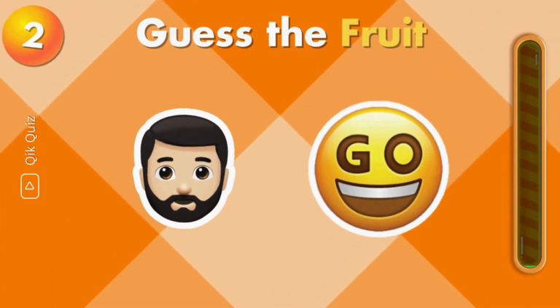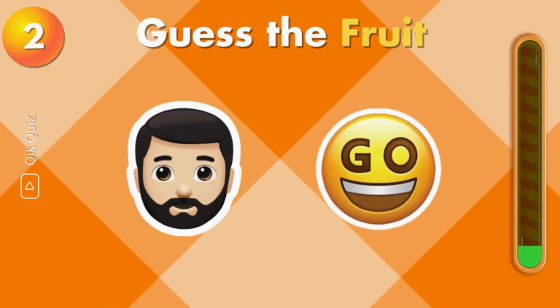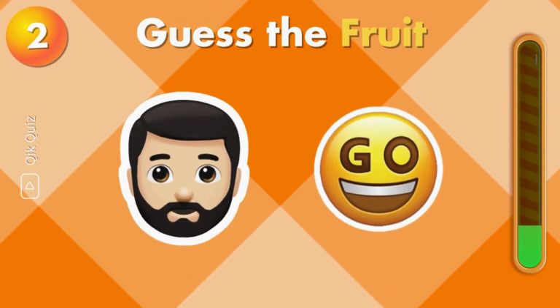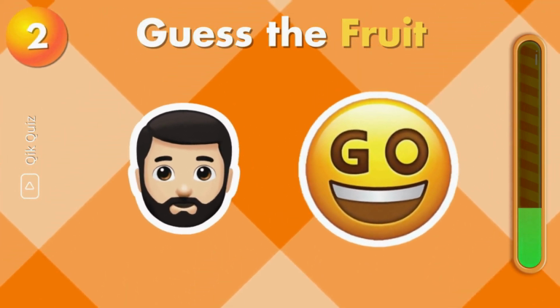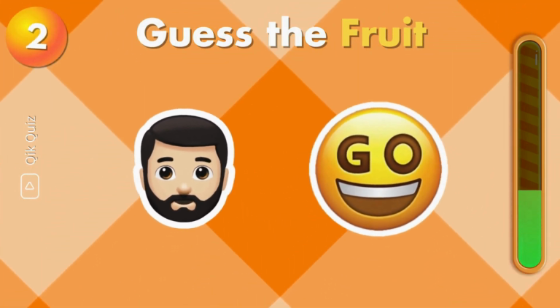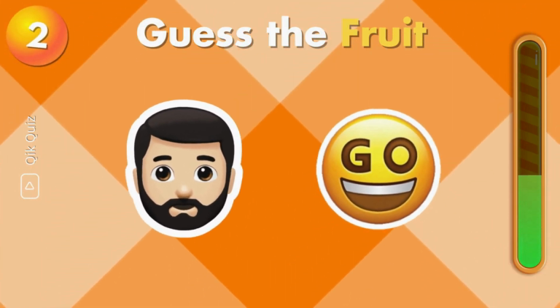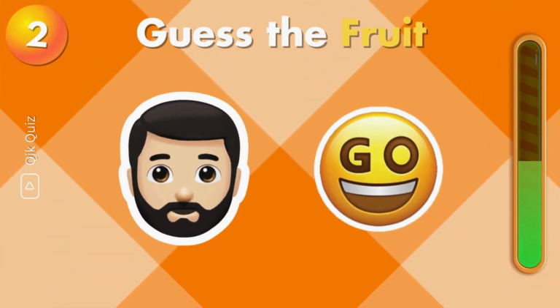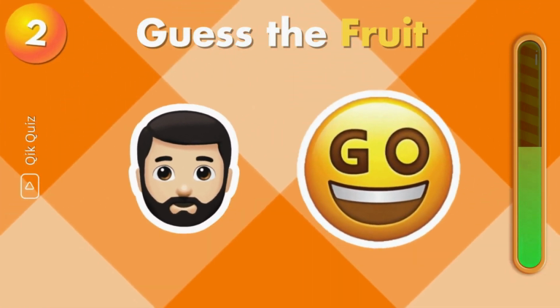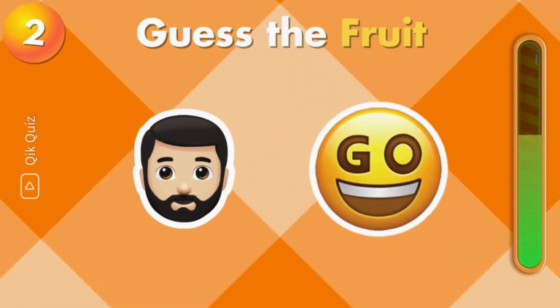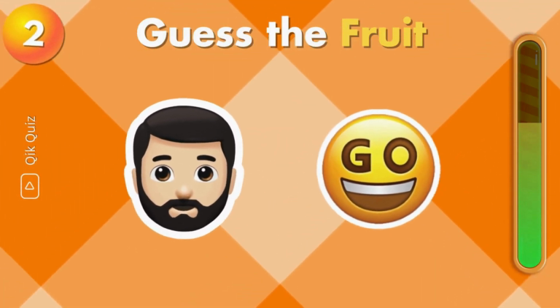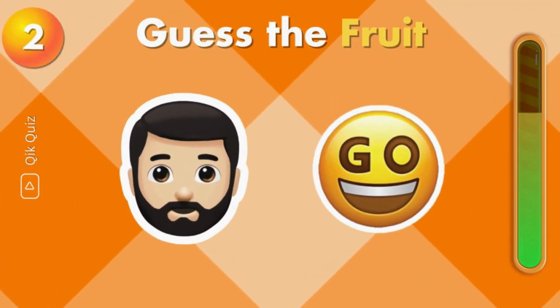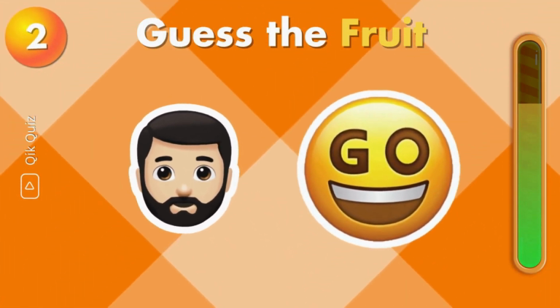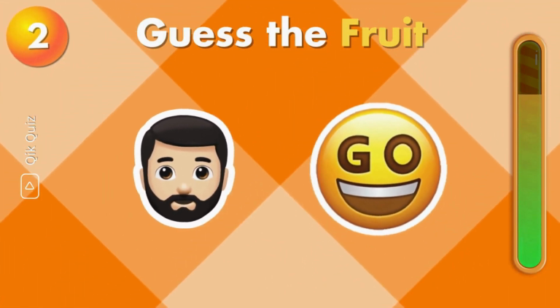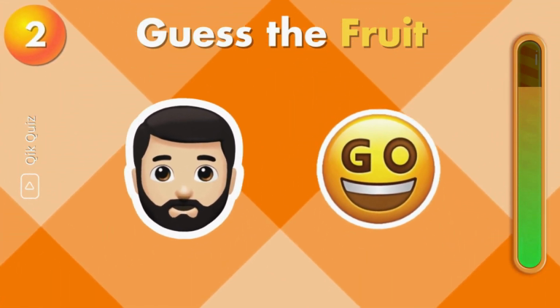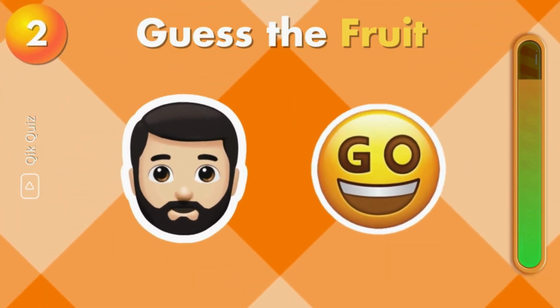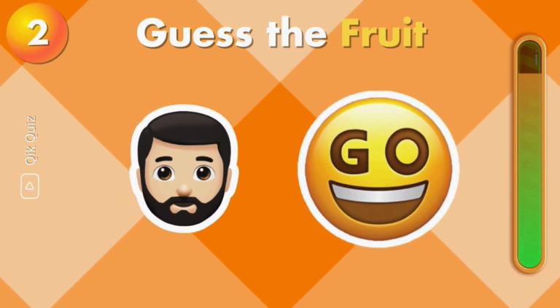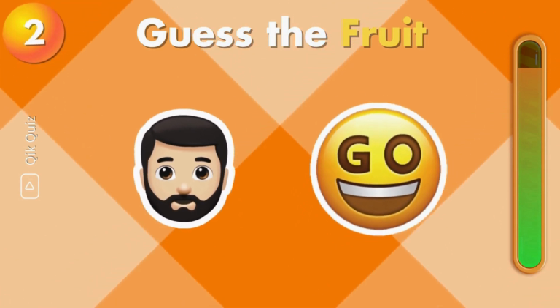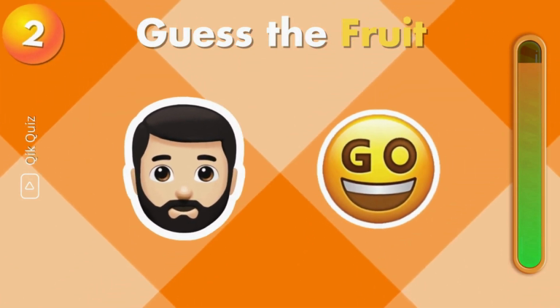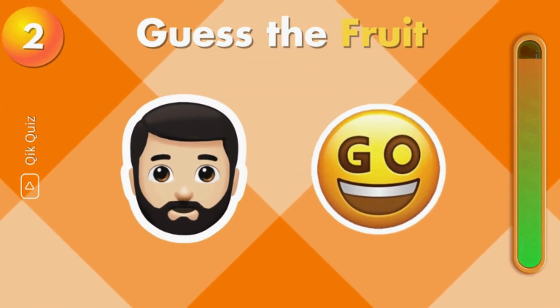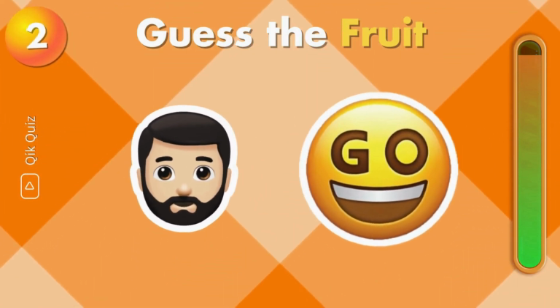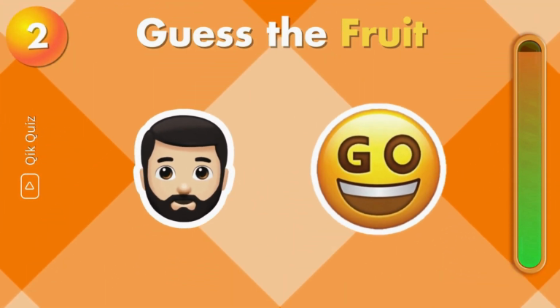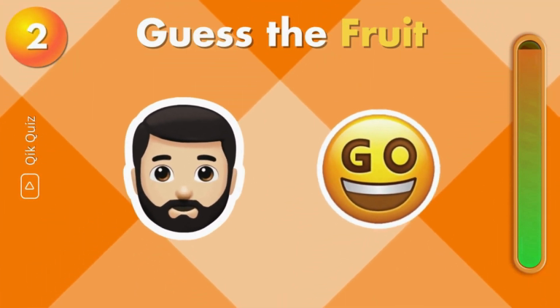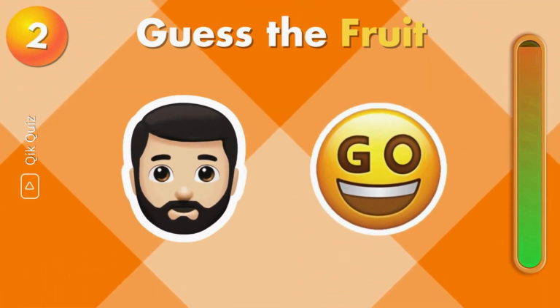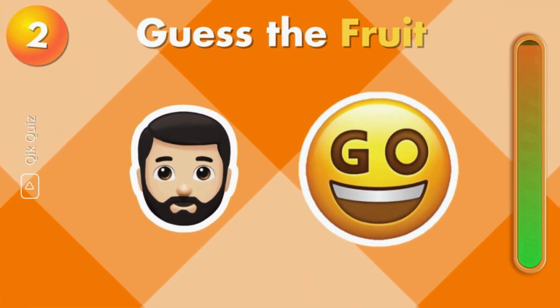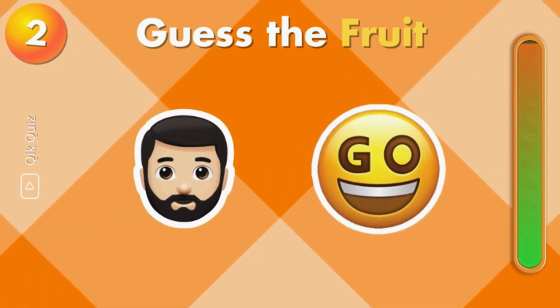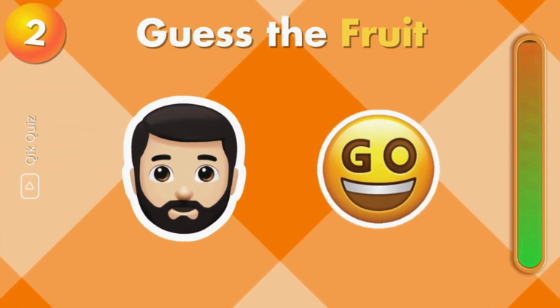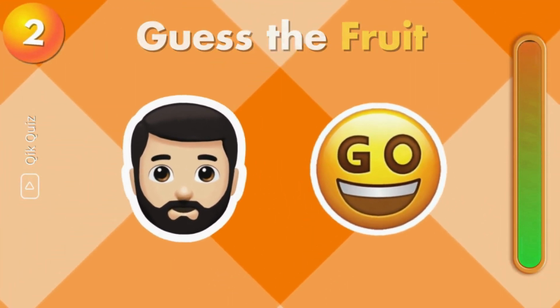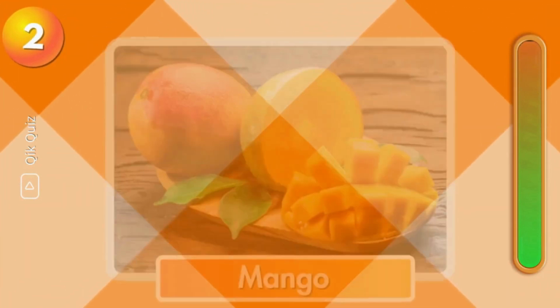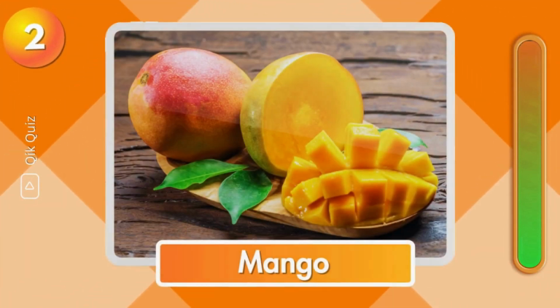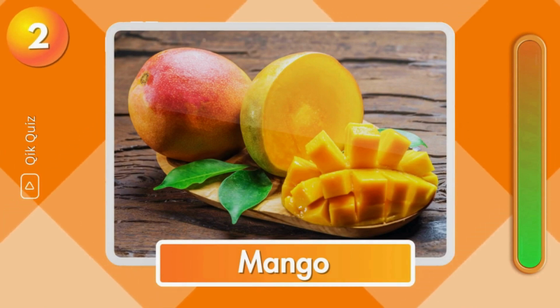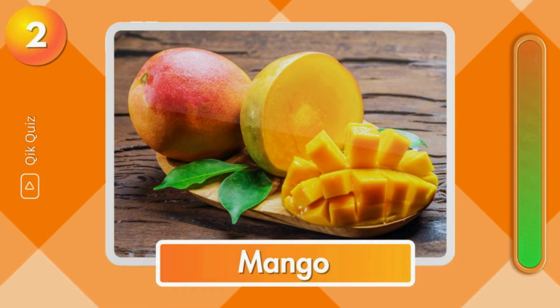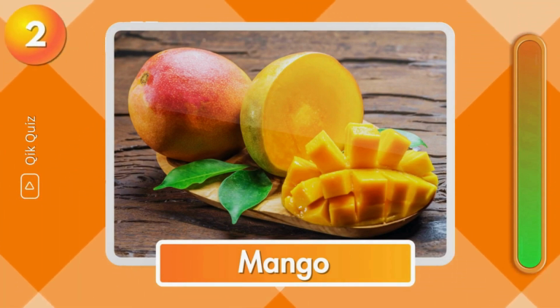This one should be easy. Do you know the answer? It's mango.